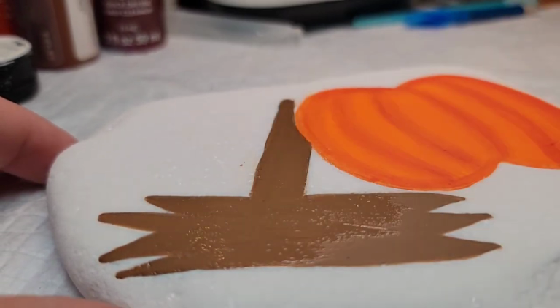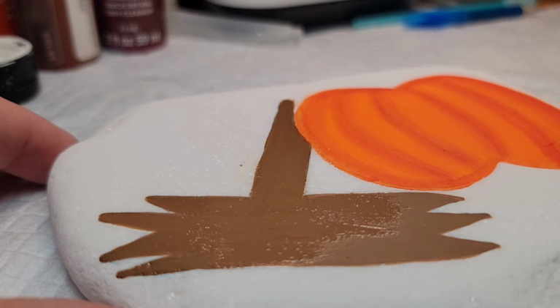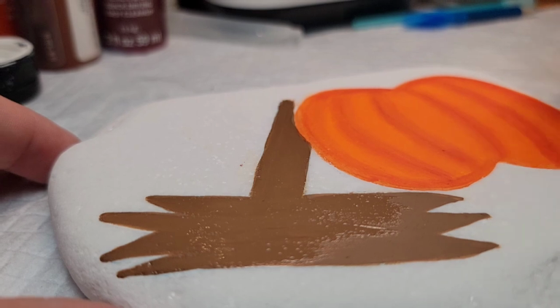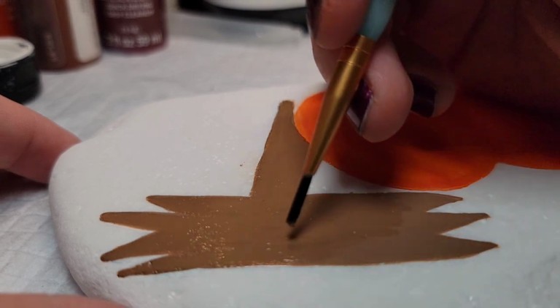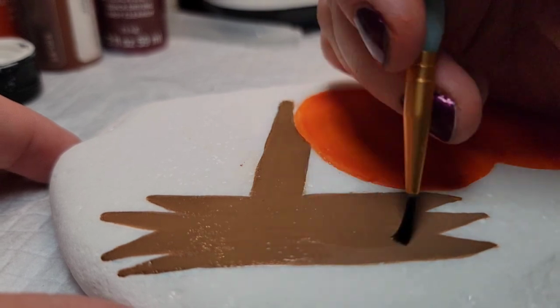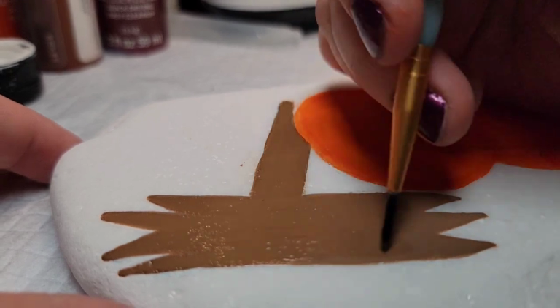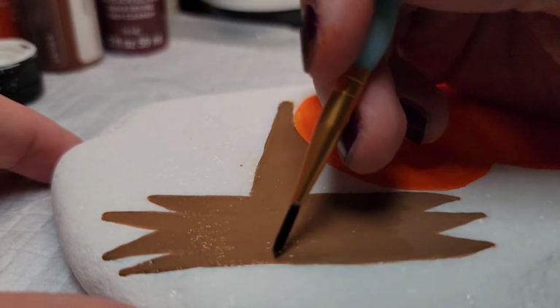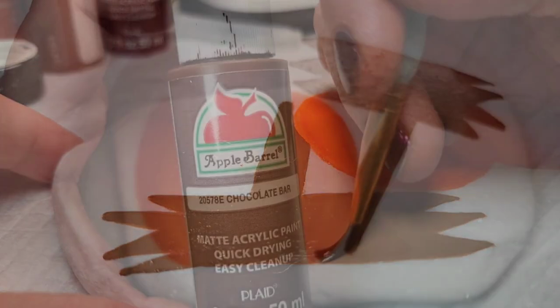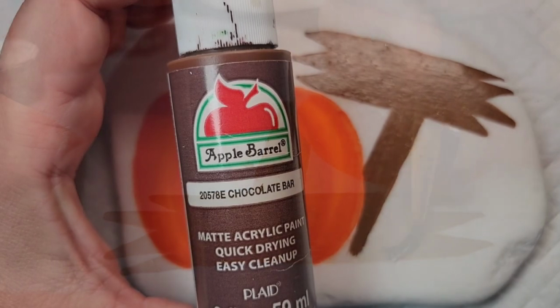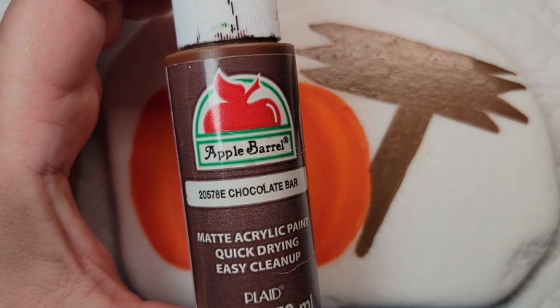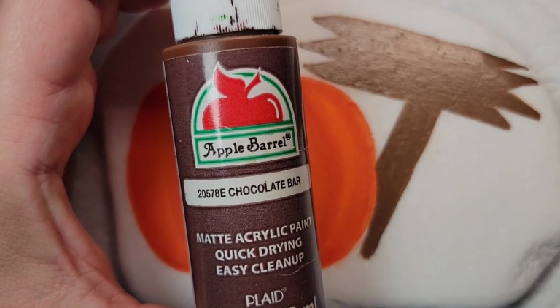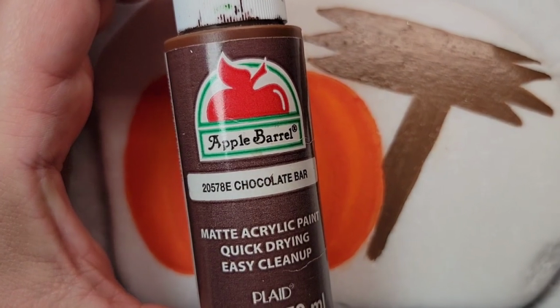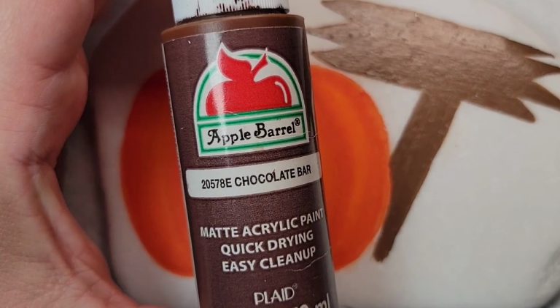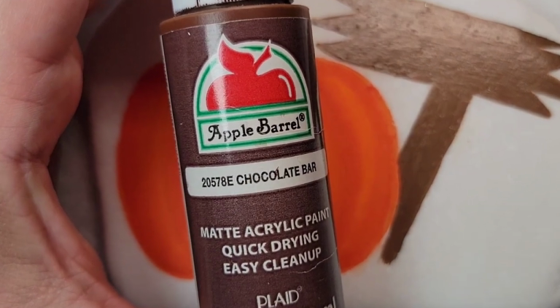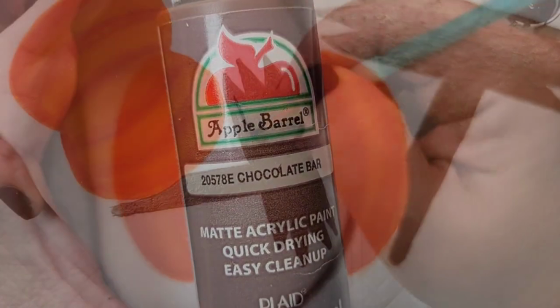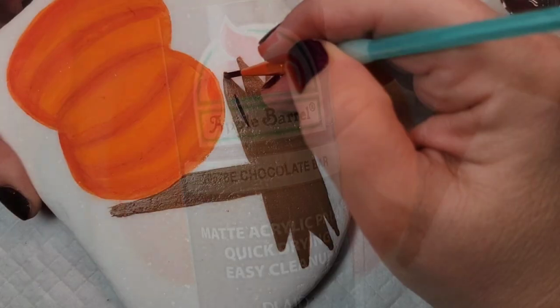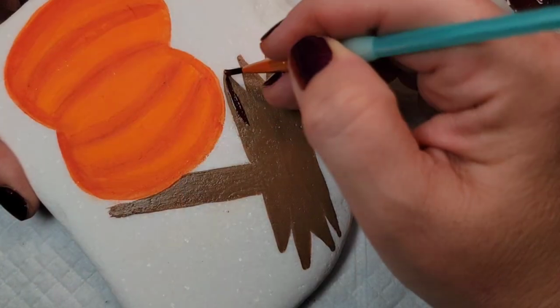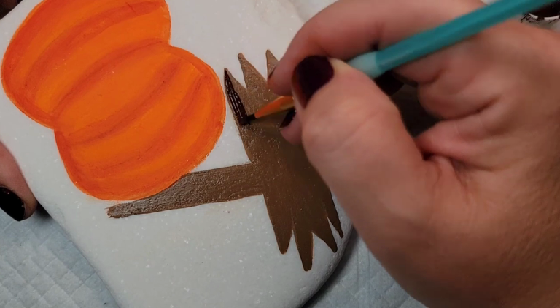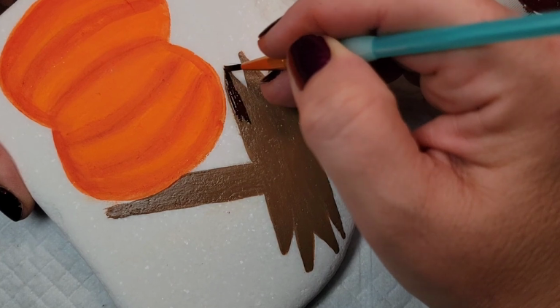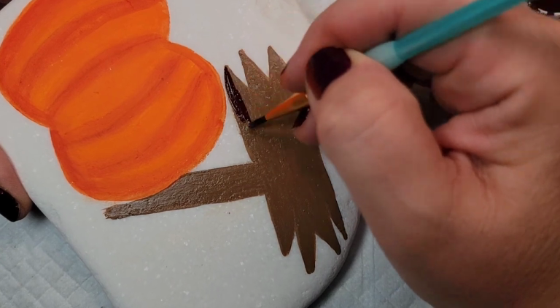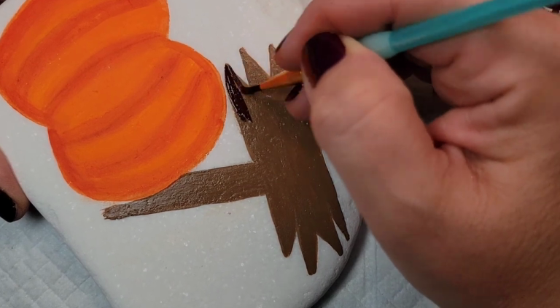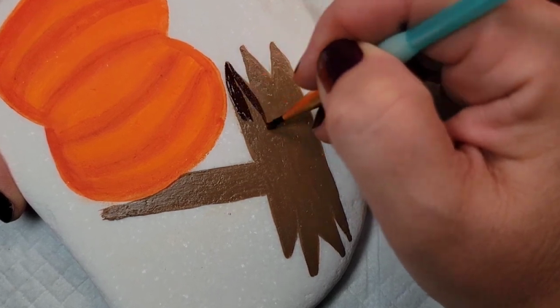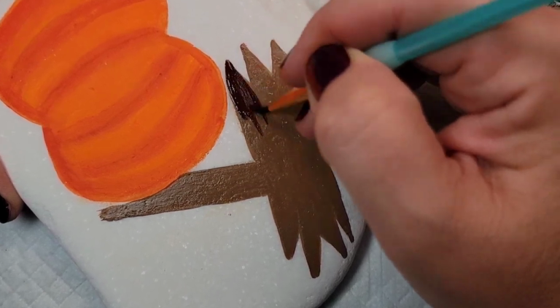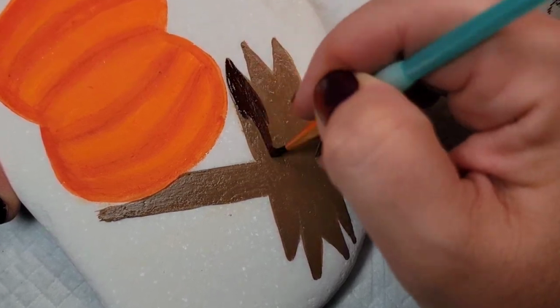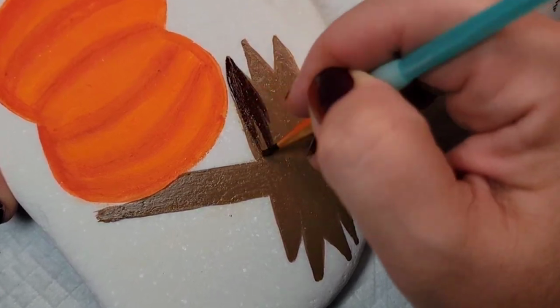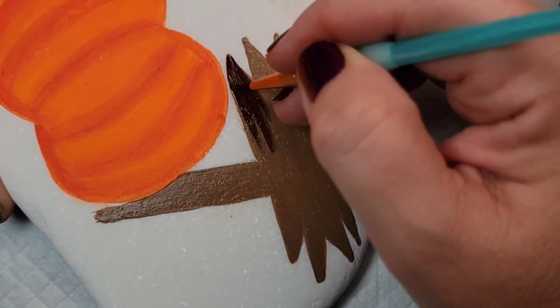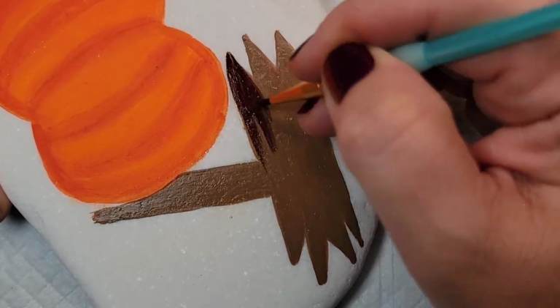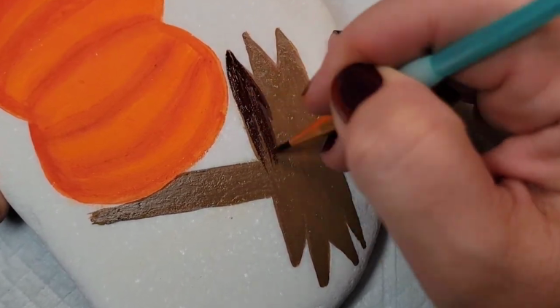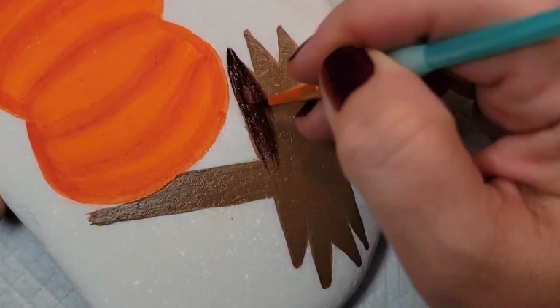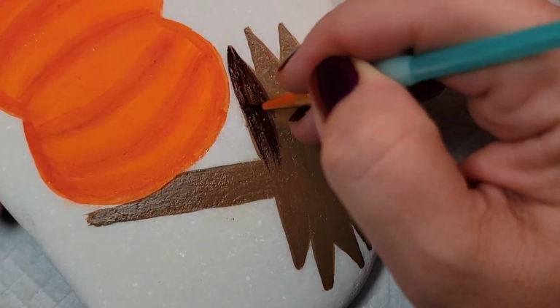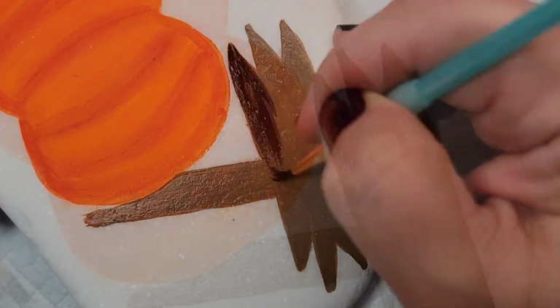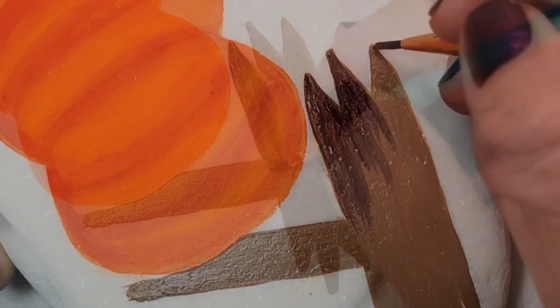Once this is dry I'm going to come back through with a chocolate bar paint, which is a darker brown, and put it on top of the territorial beige to see if we can create a wooden look.